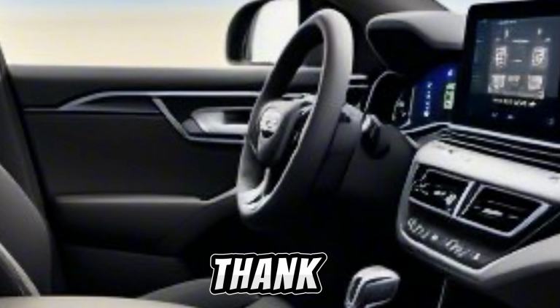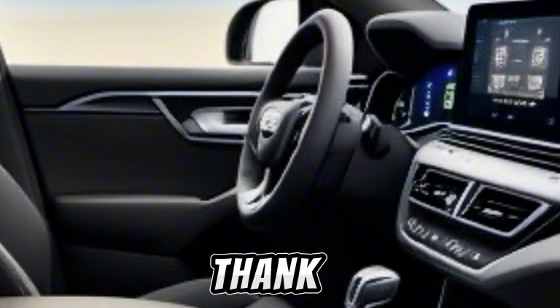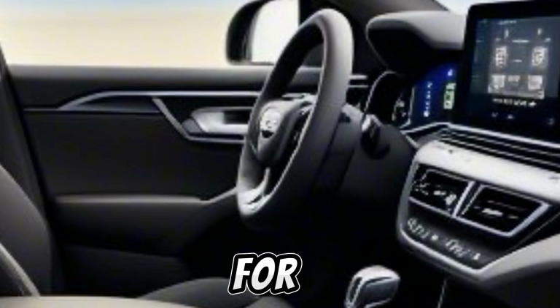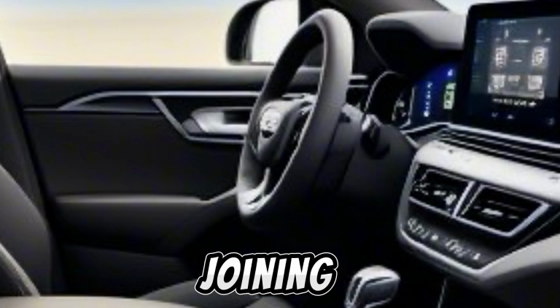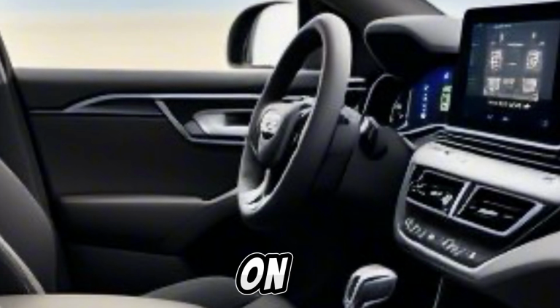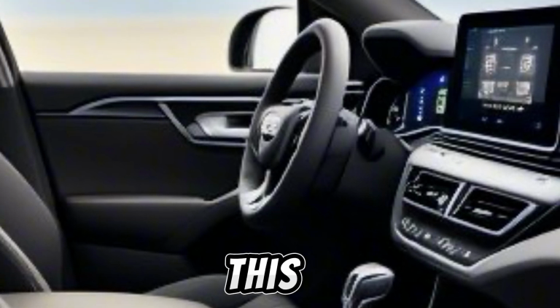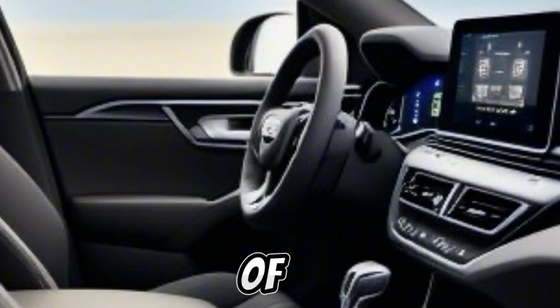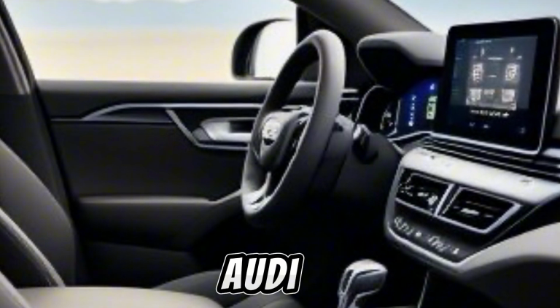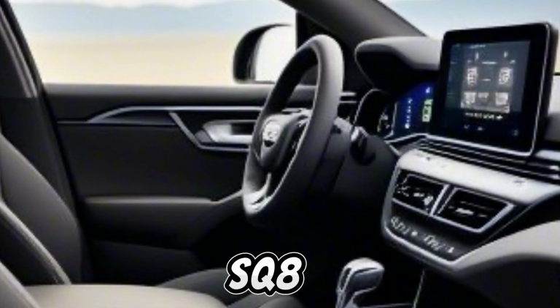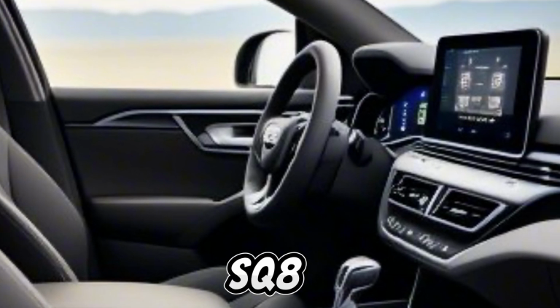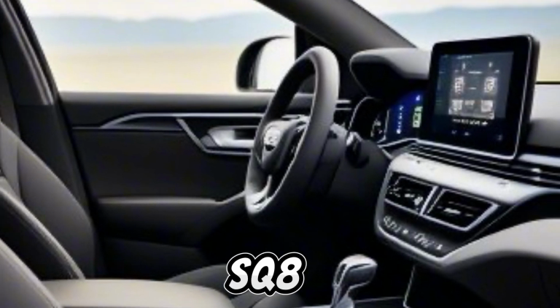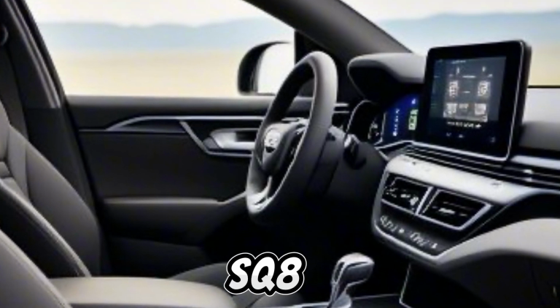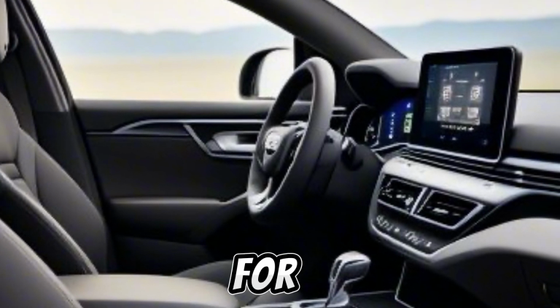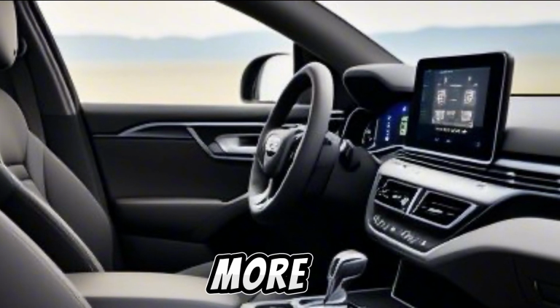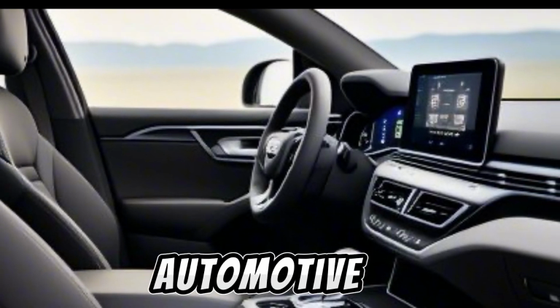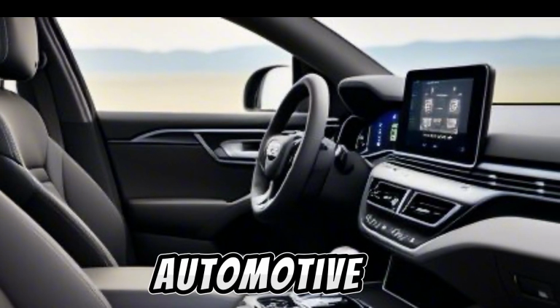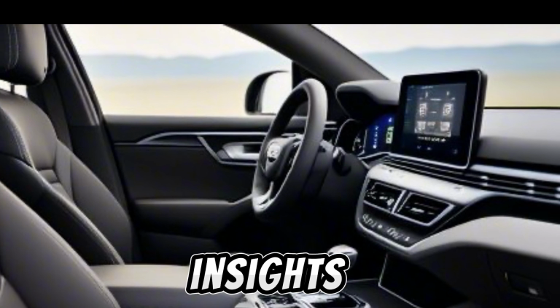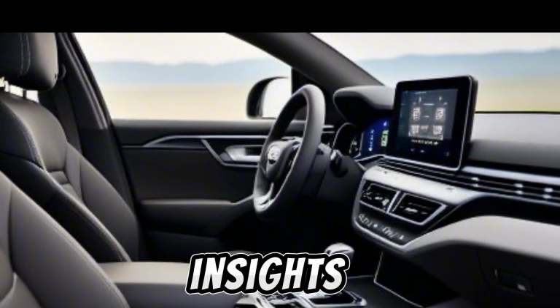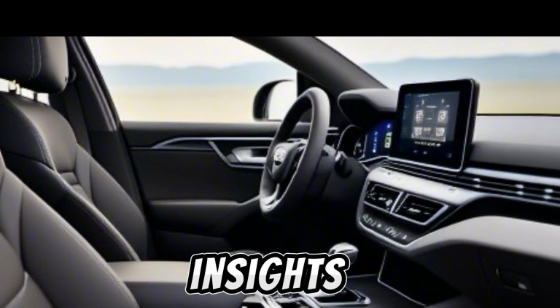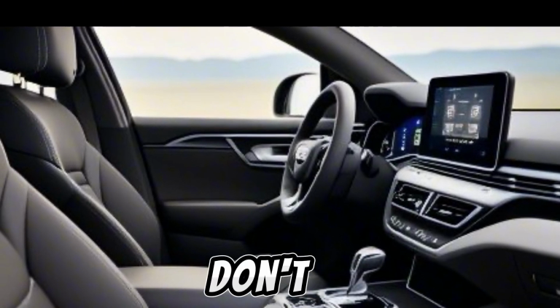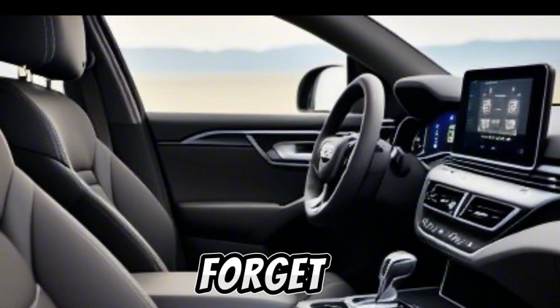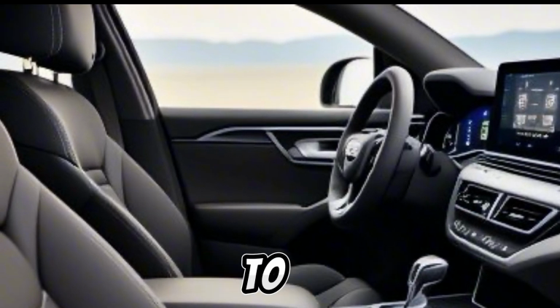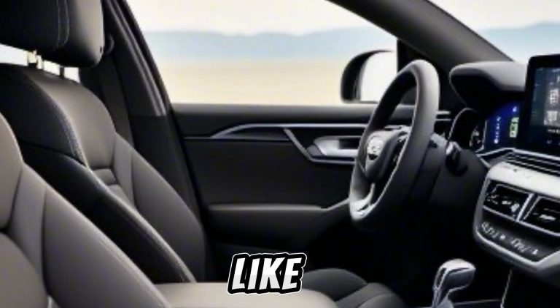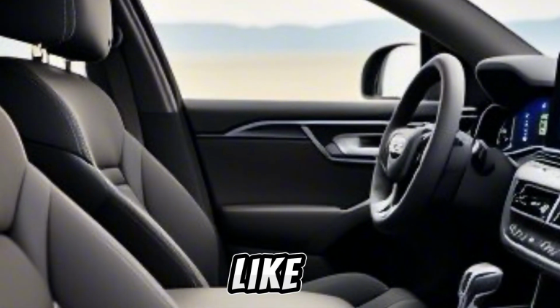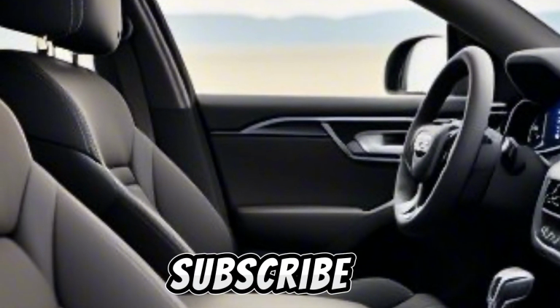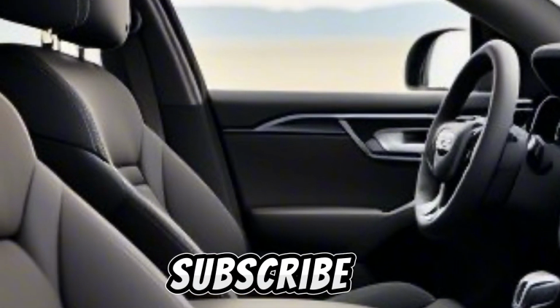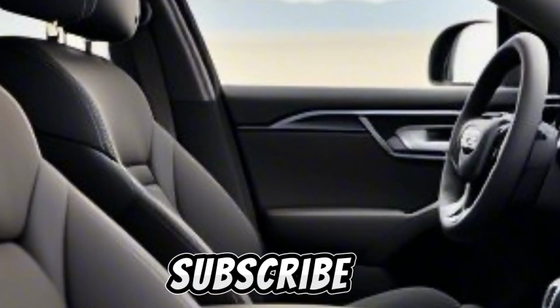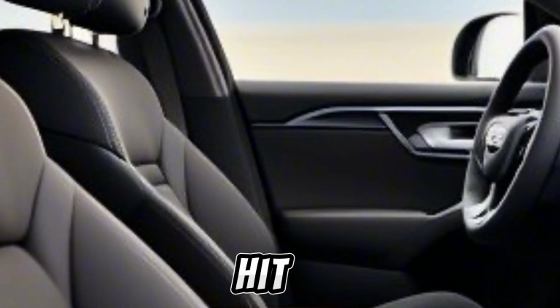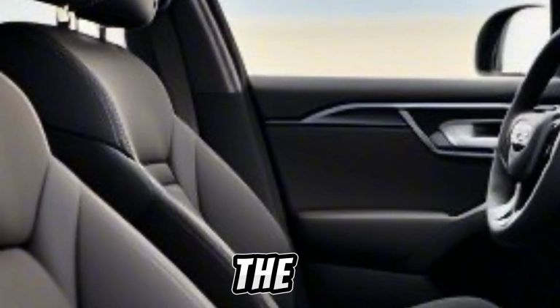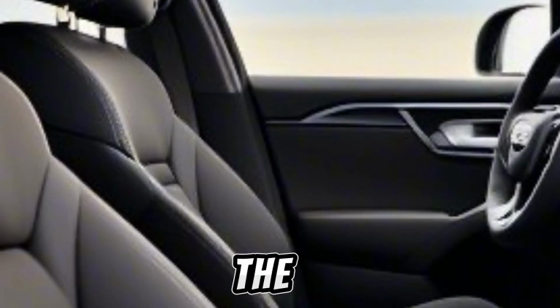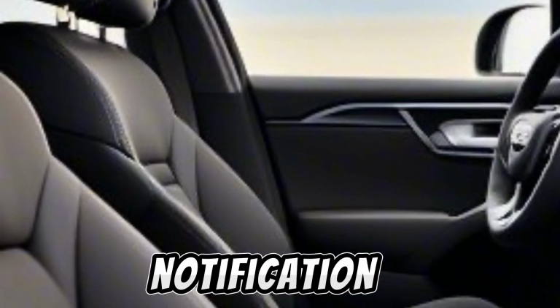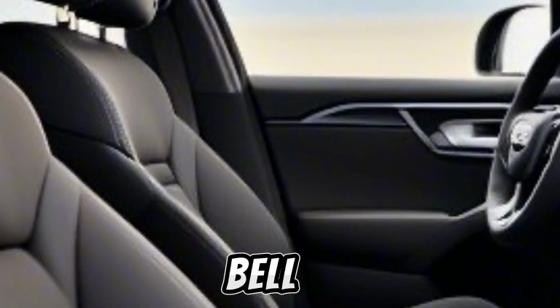Thank you for joining us on this tour of the Audi SQ8. For more automotive insights, don't forget to like, subscribe, and hit that notification bell.